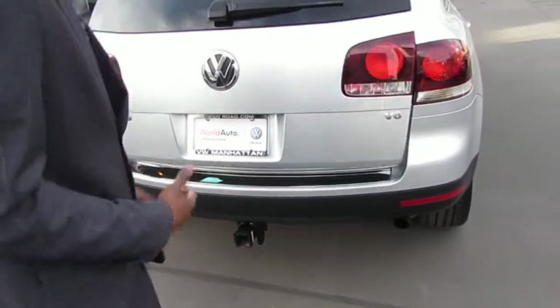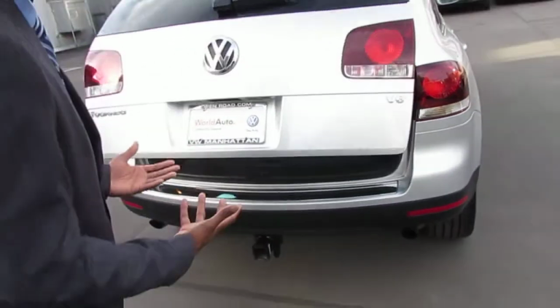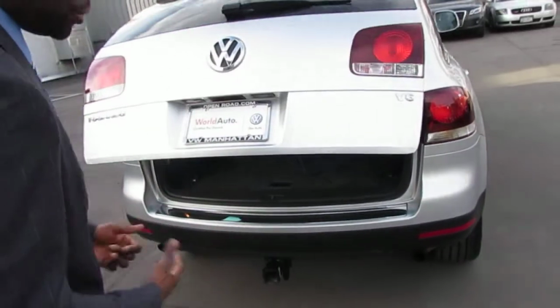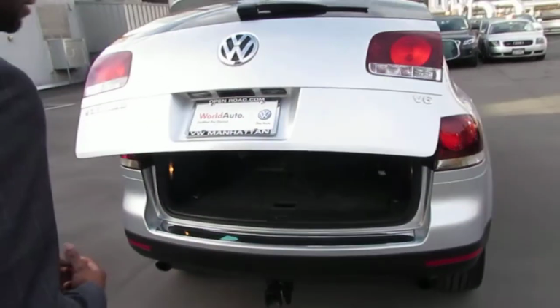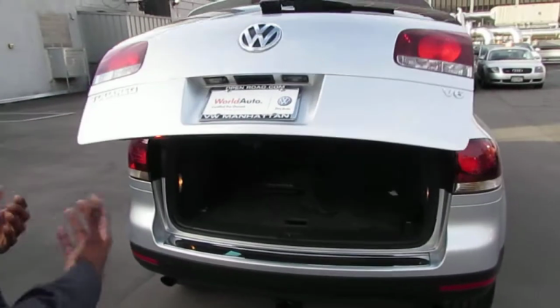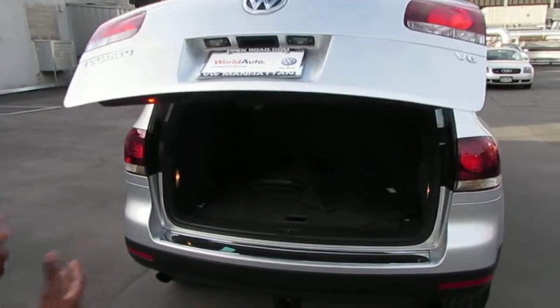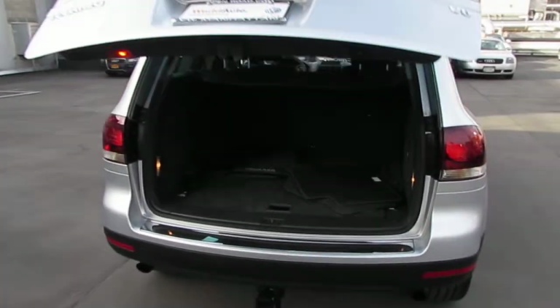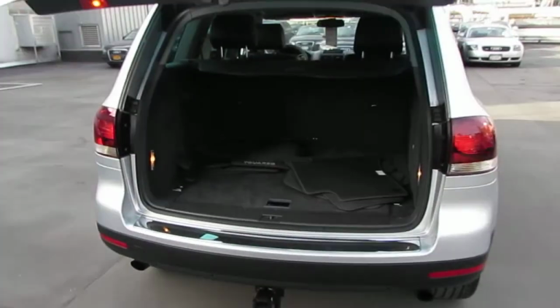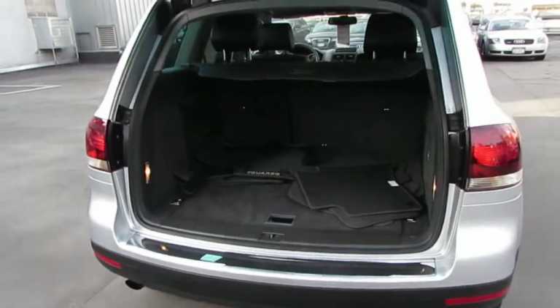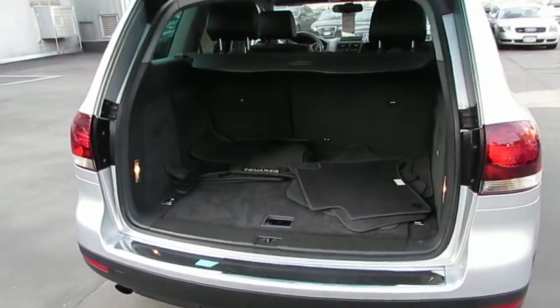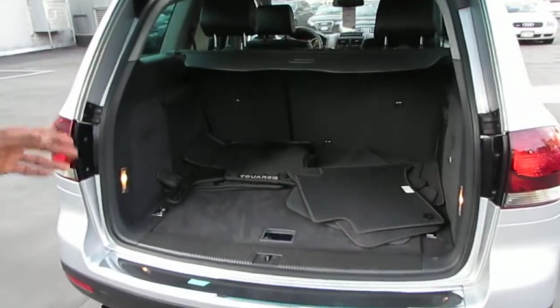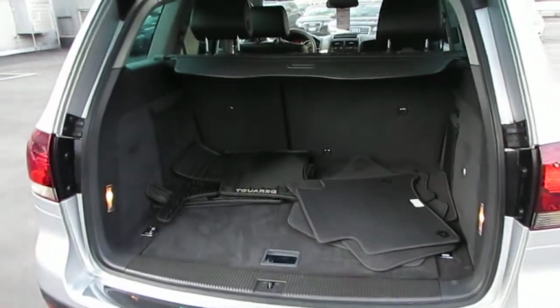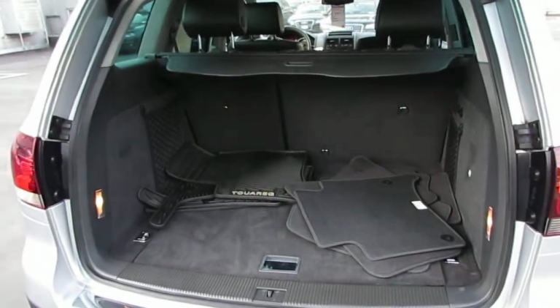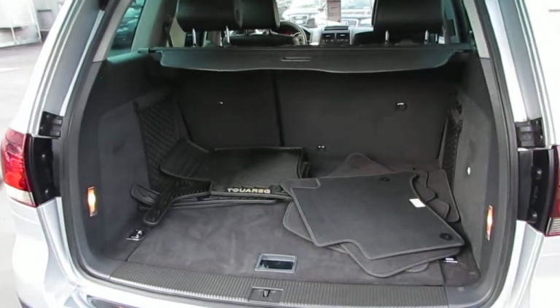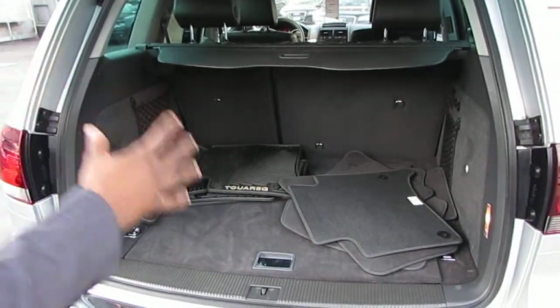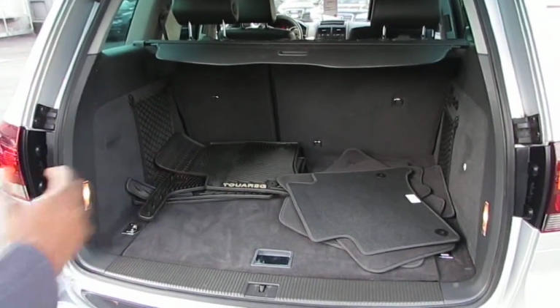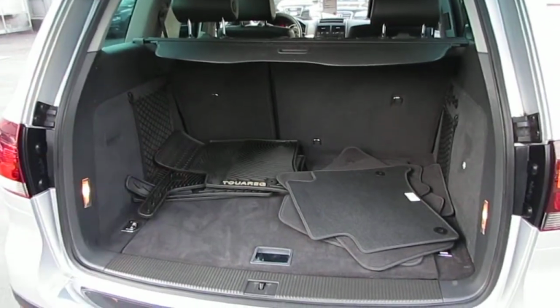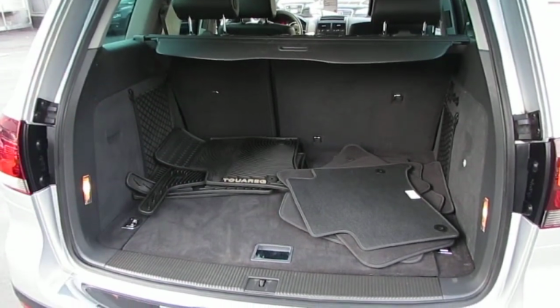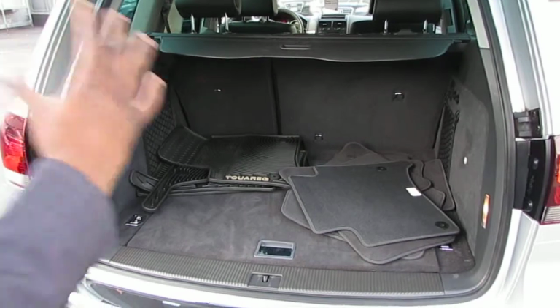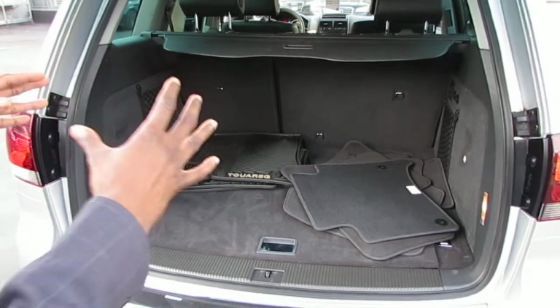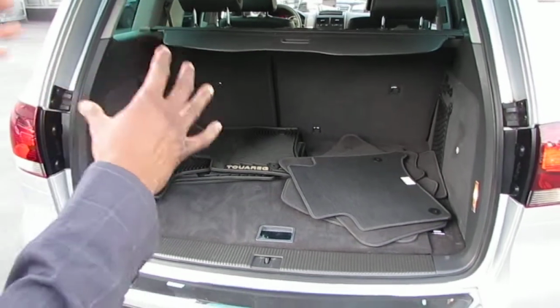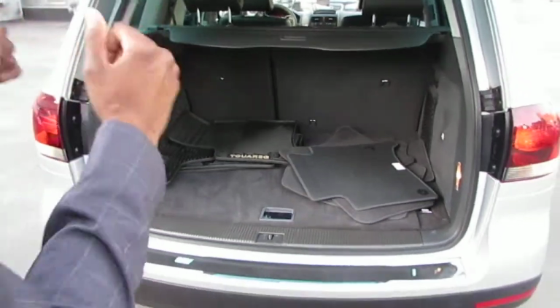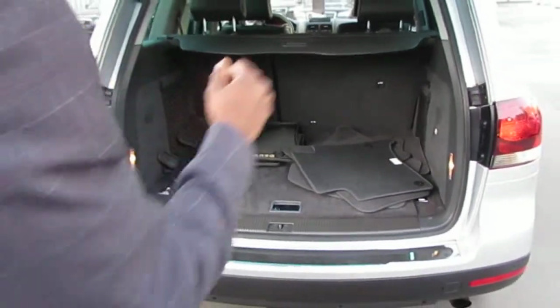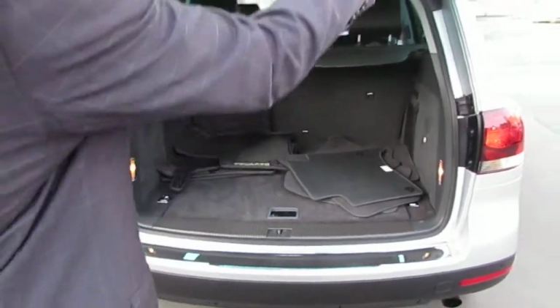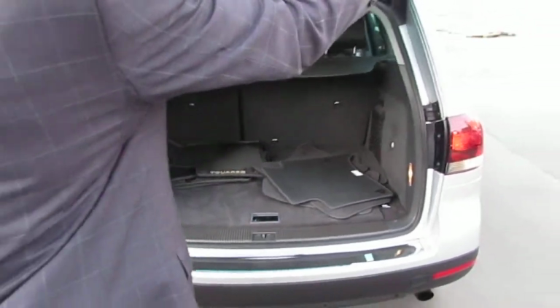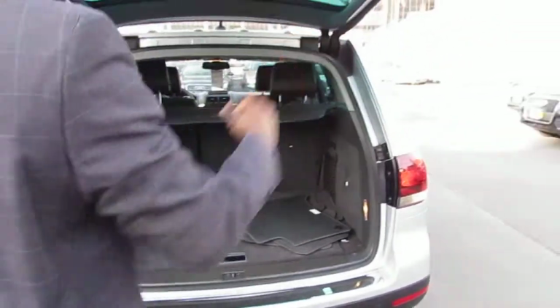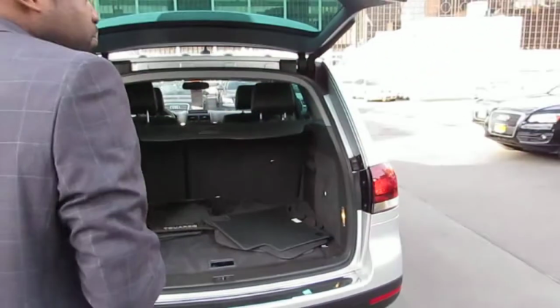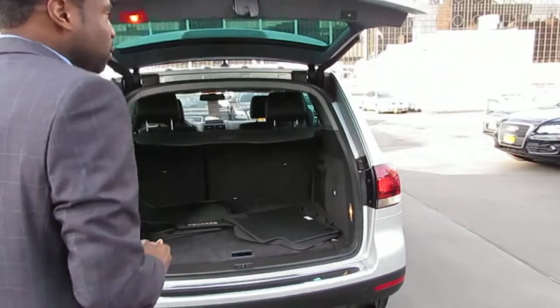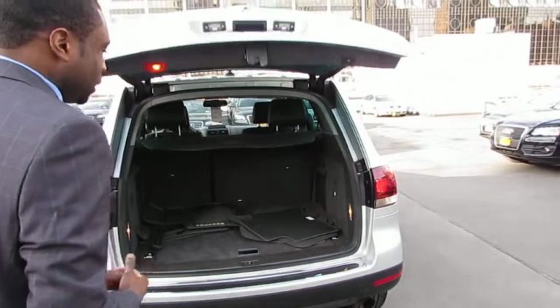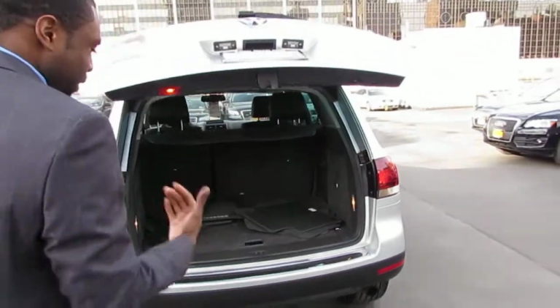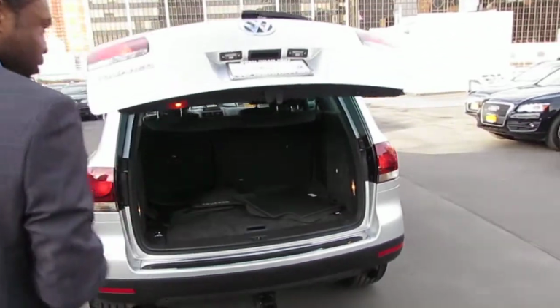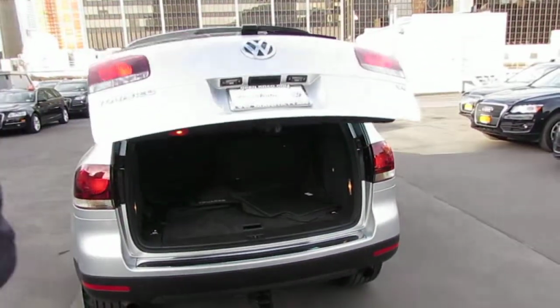Power liftgate, which is something I actually like about this vehicle. All-season tires, your regular carpeted mats, nice trunk space. These seats do fold down. Power liftgate — getting that to easily close it down.